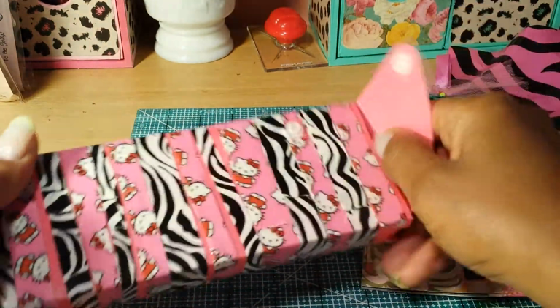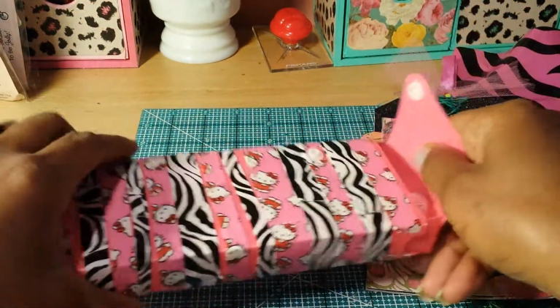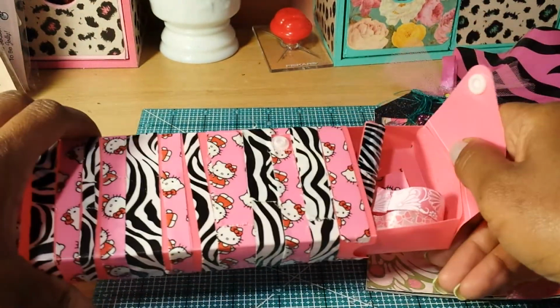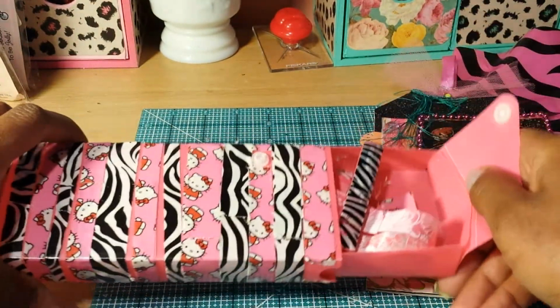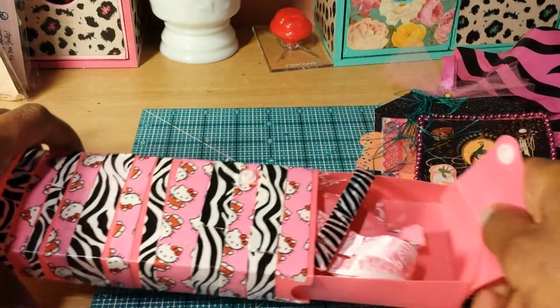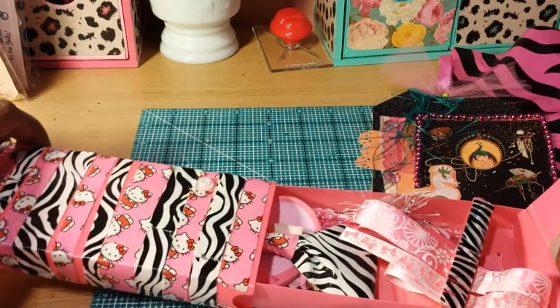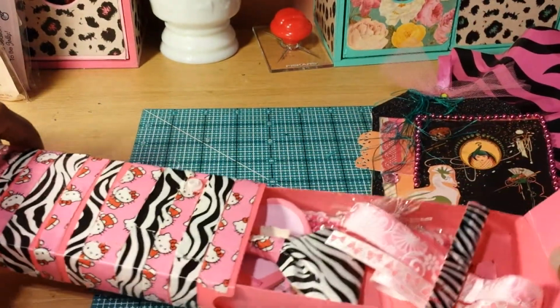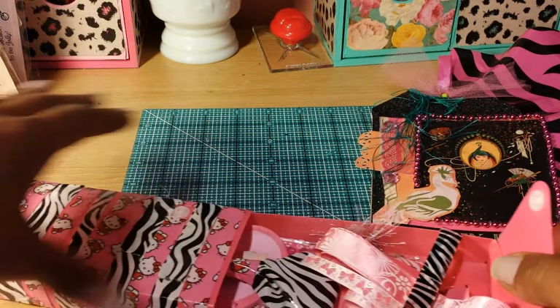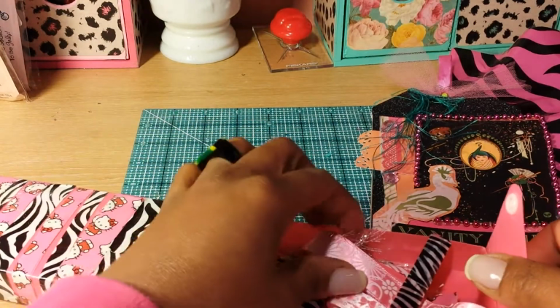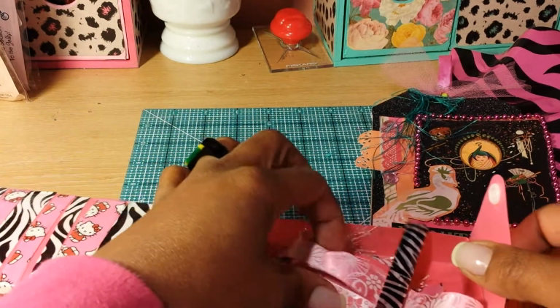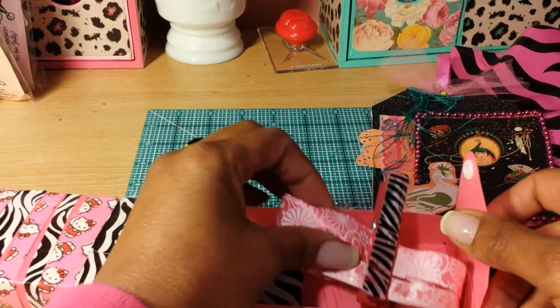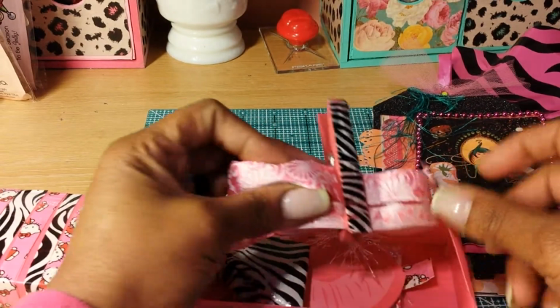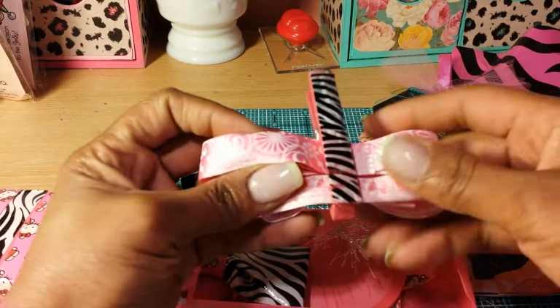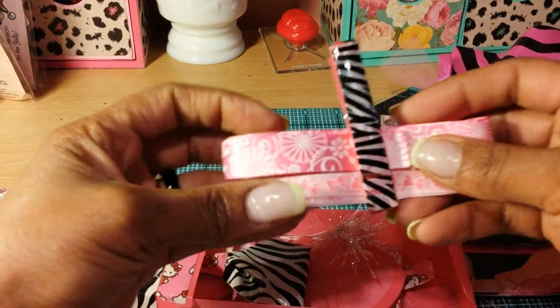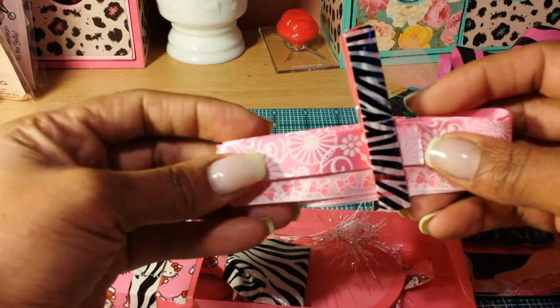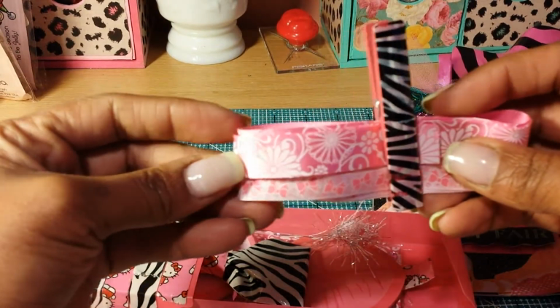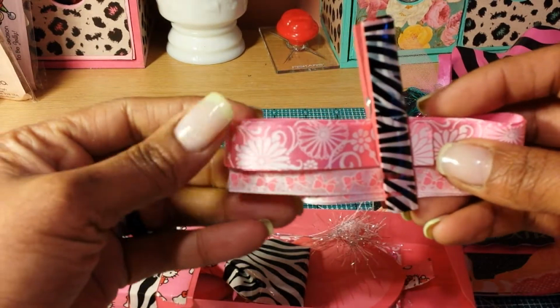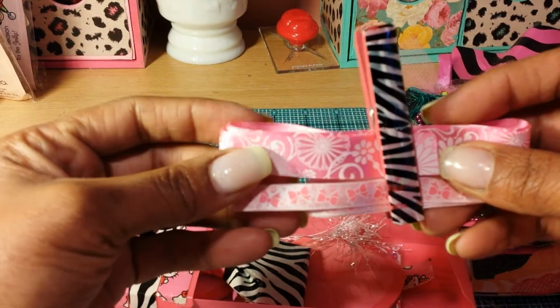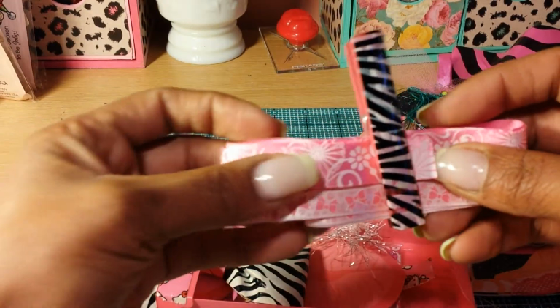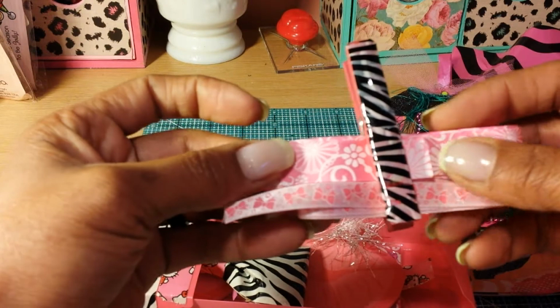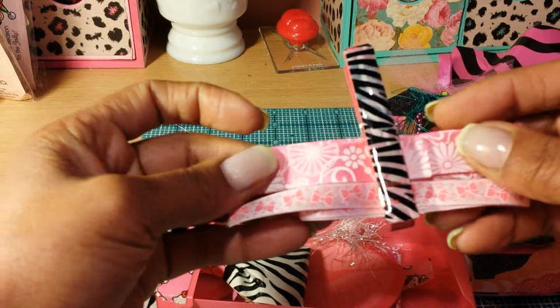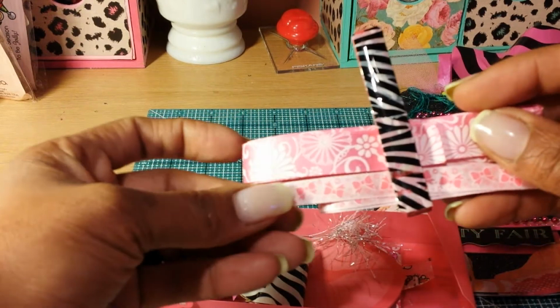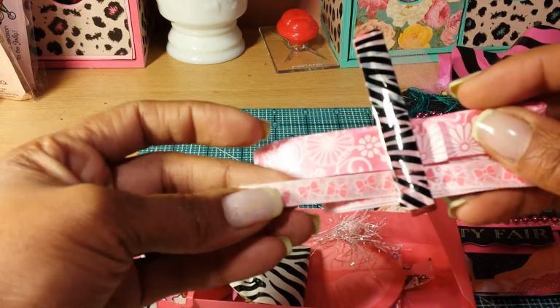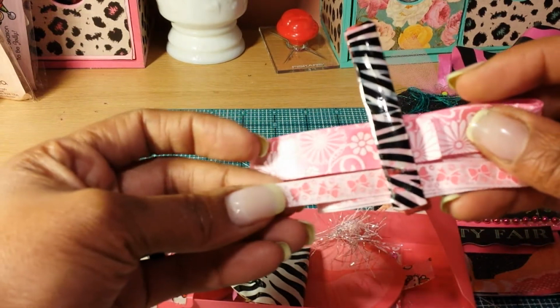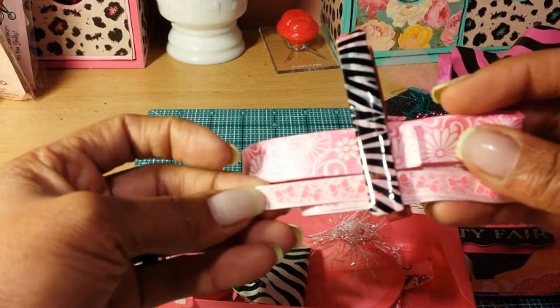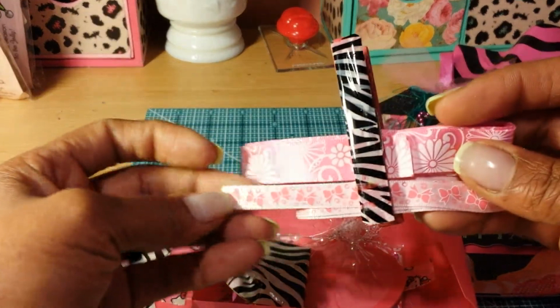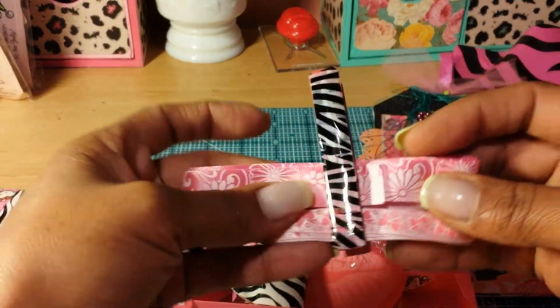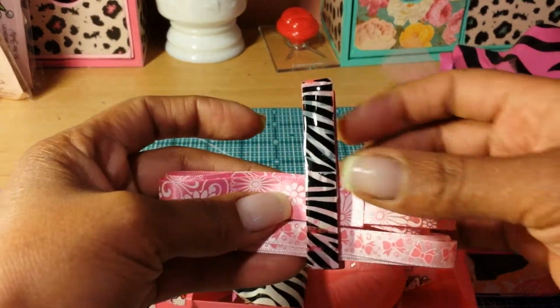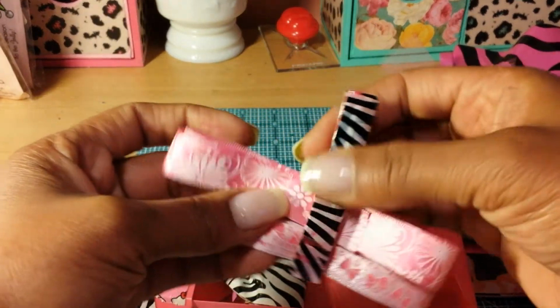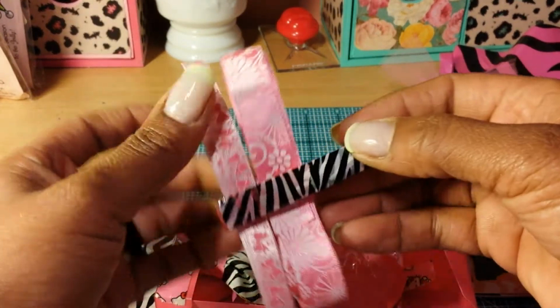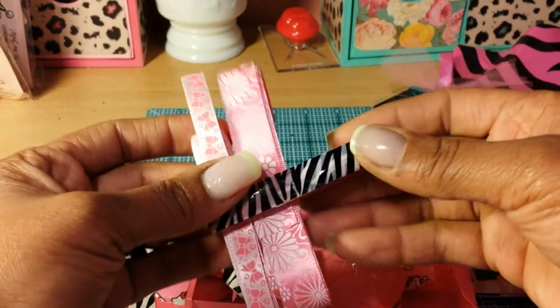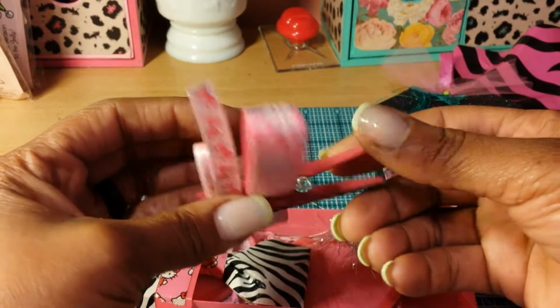Let's see what's in here. She sent some ribbon — this is really pretty with some flourishes on it, and this one has some bows. And there's this really cute clothespin too.